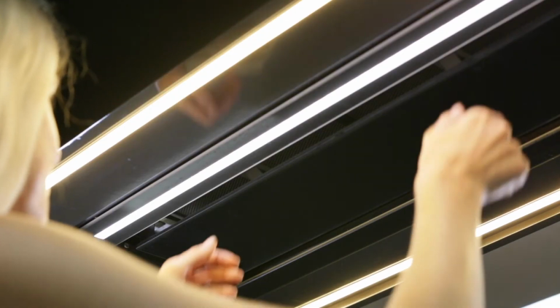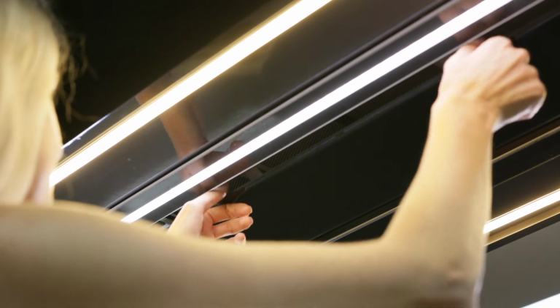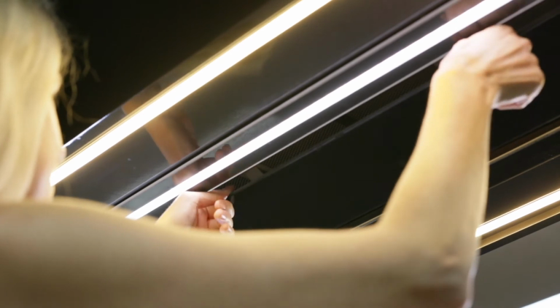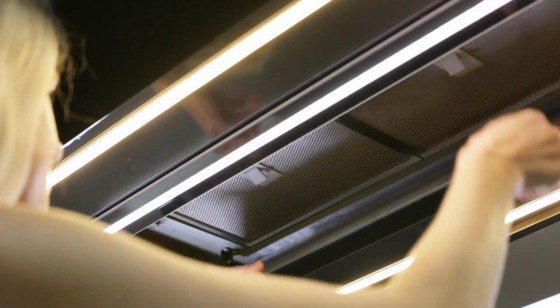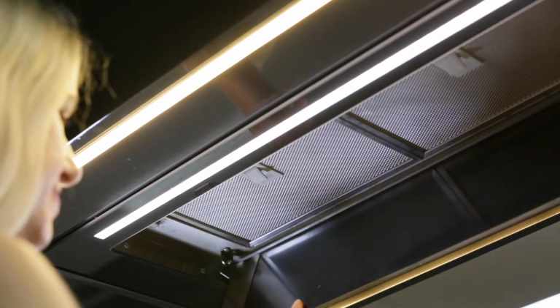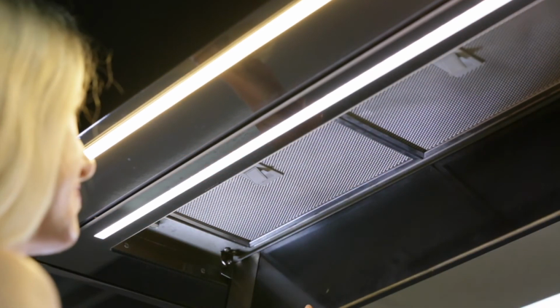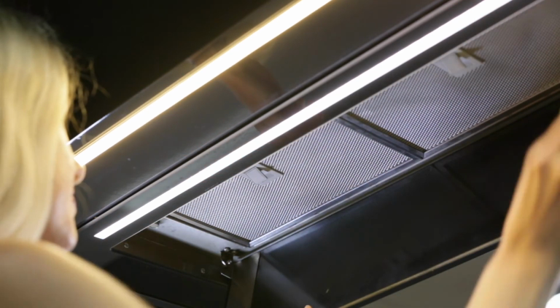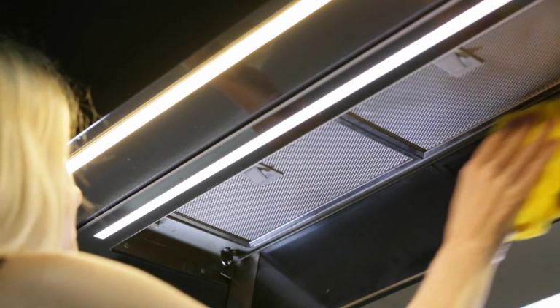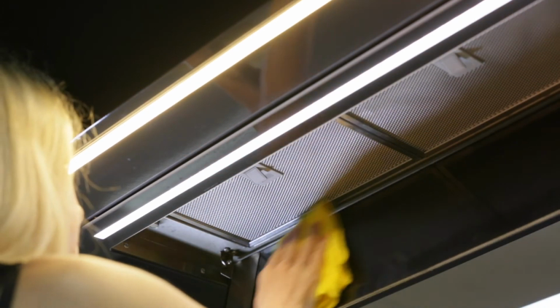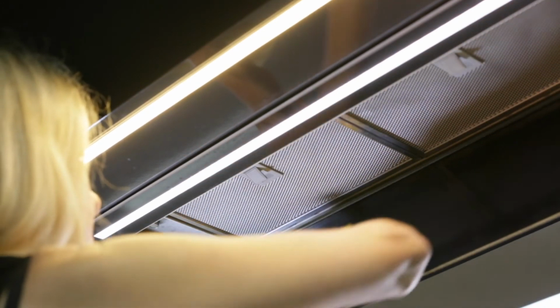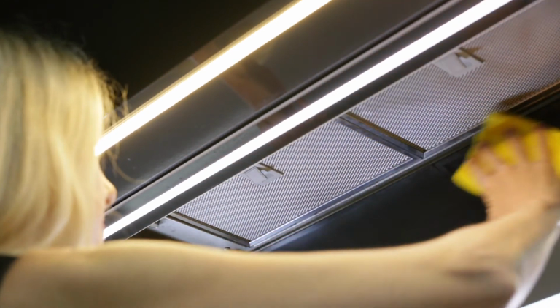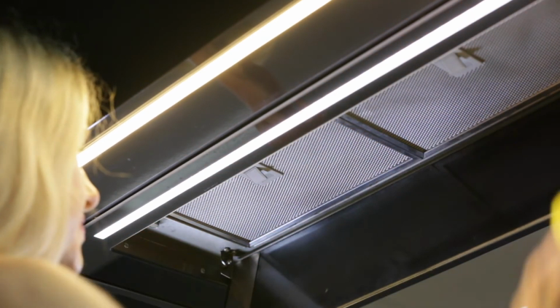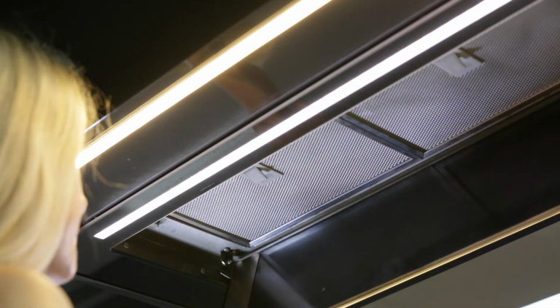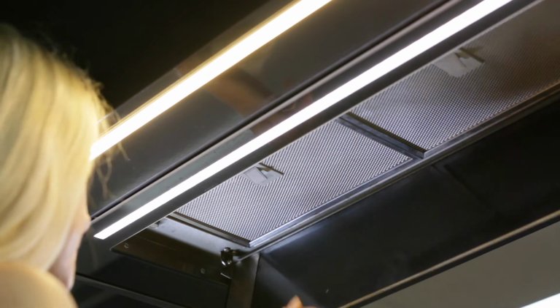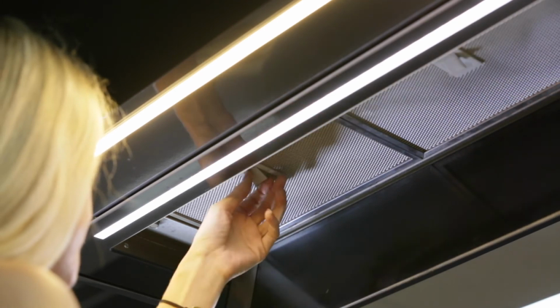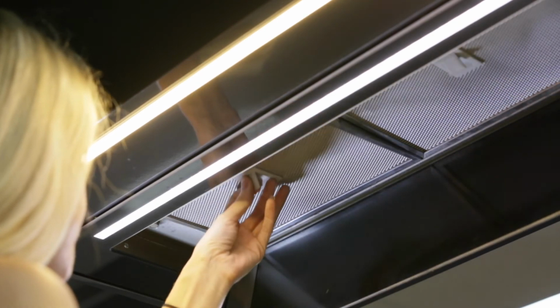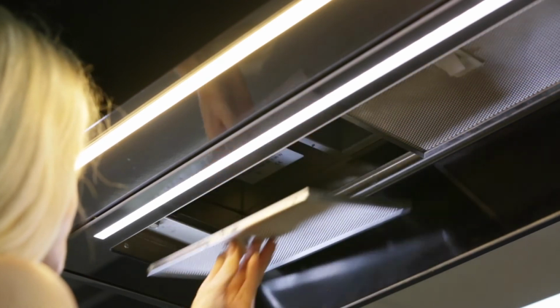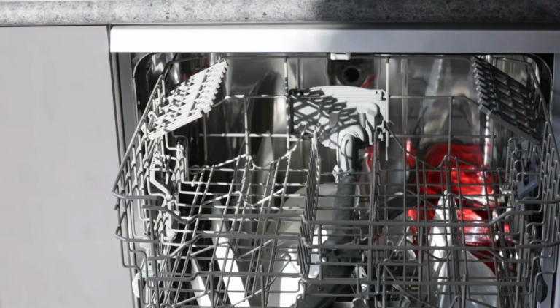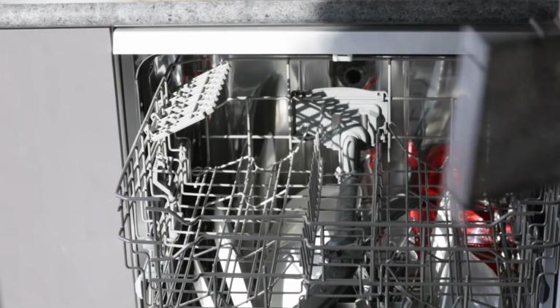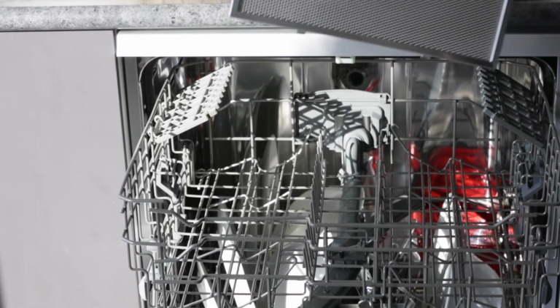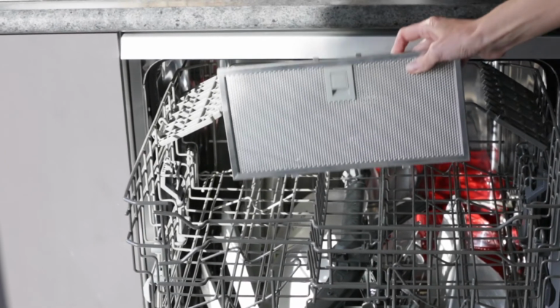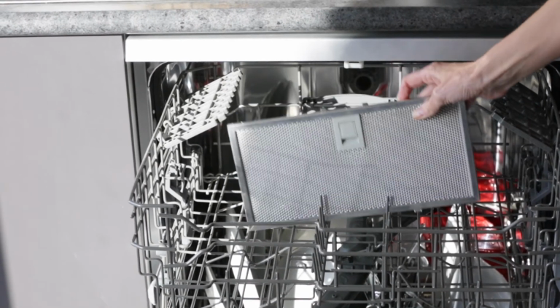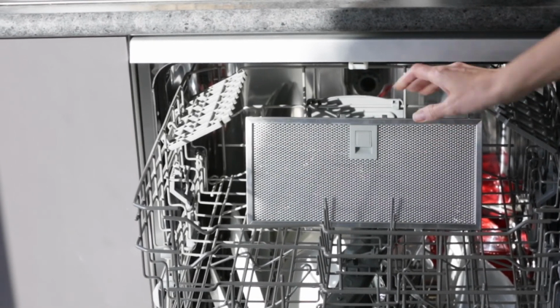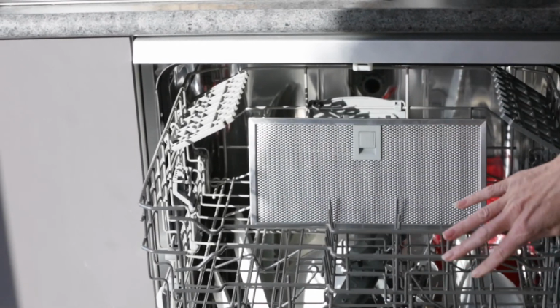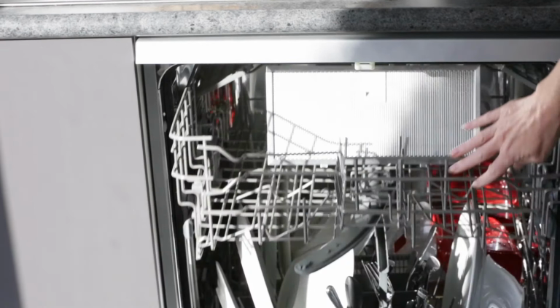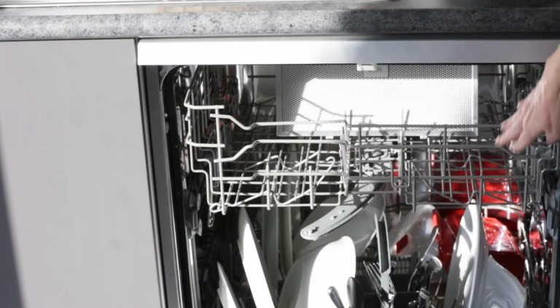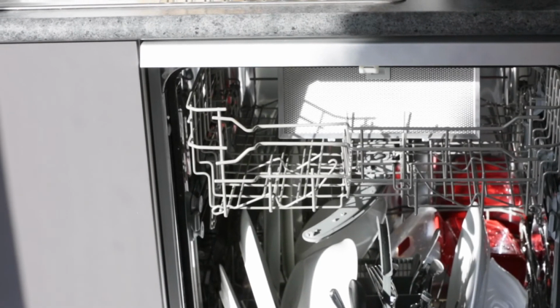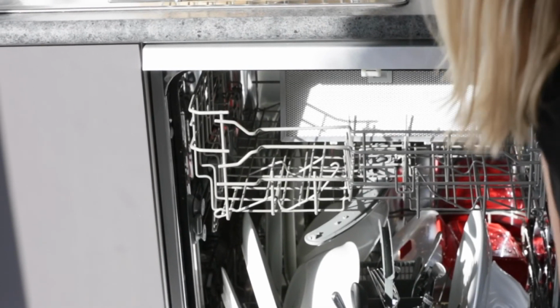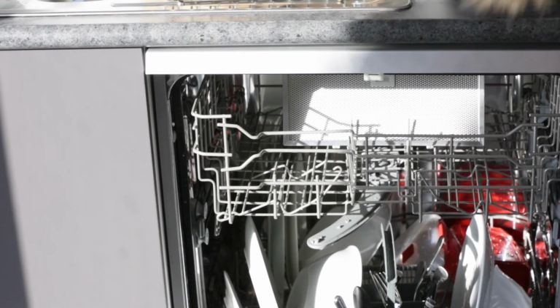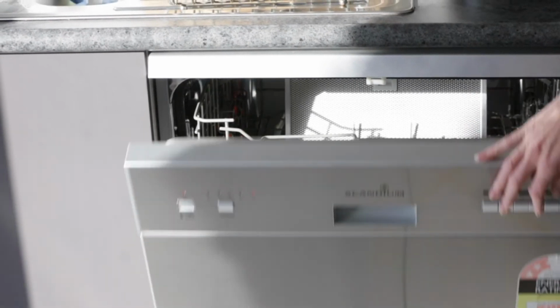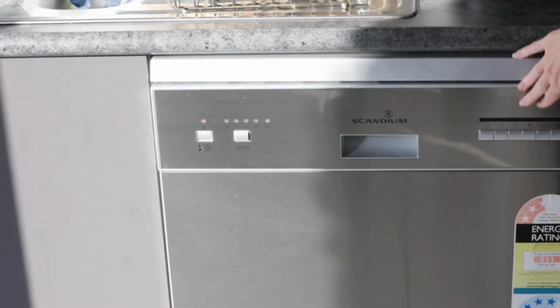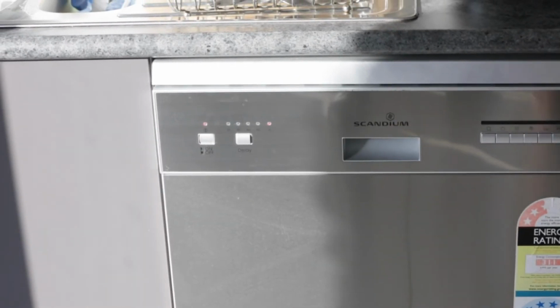You'll be glad to hear that the Perimeter Aspiration panels are very easy to maintain and clean. Simply open the panel, wipe it clean, and remove the stainless steel mesh filters and place them into your dishwasher for cleaning.